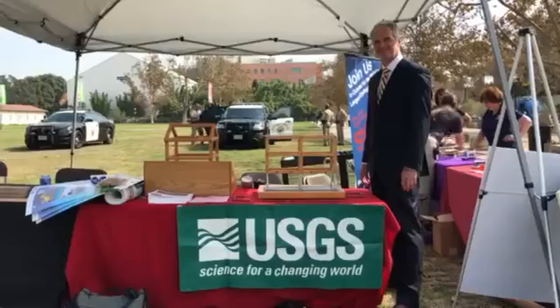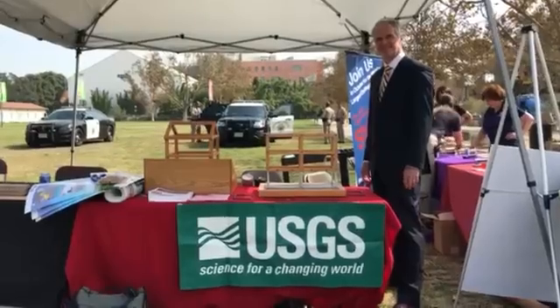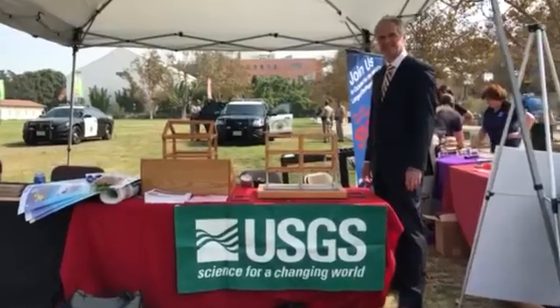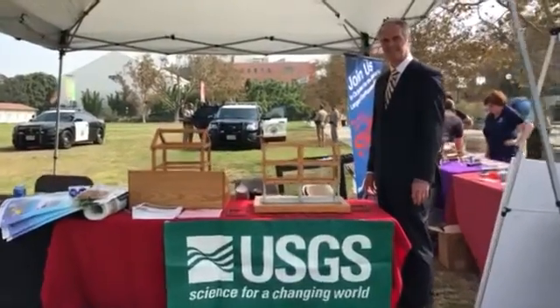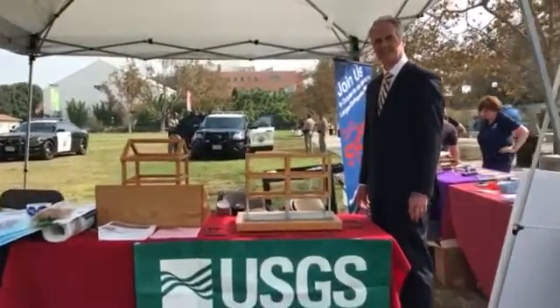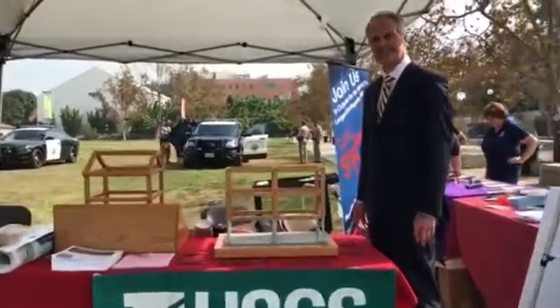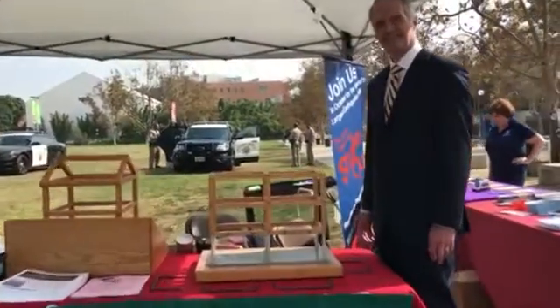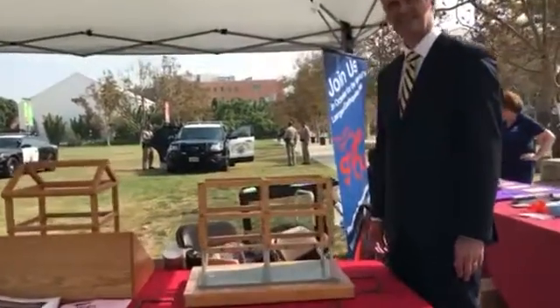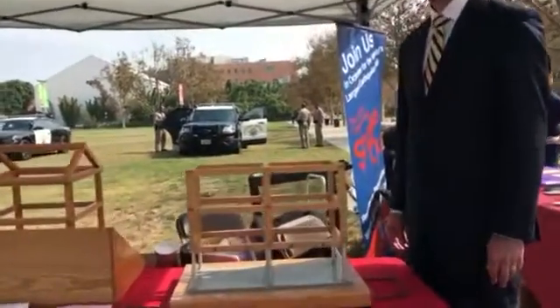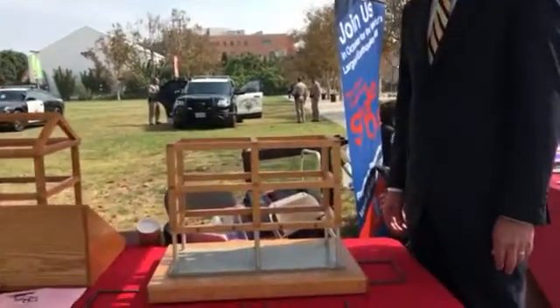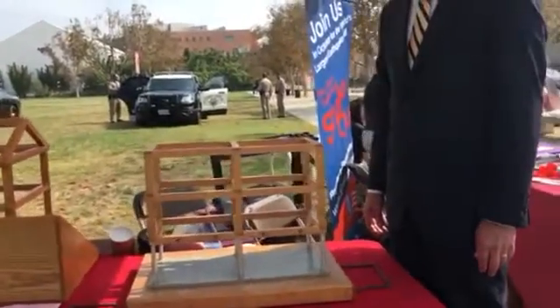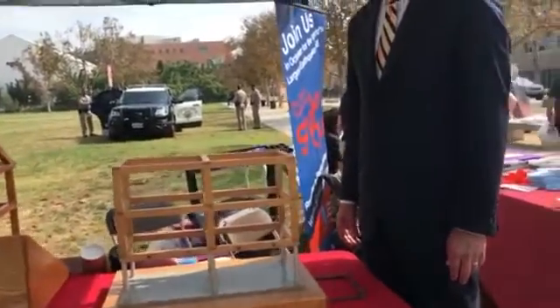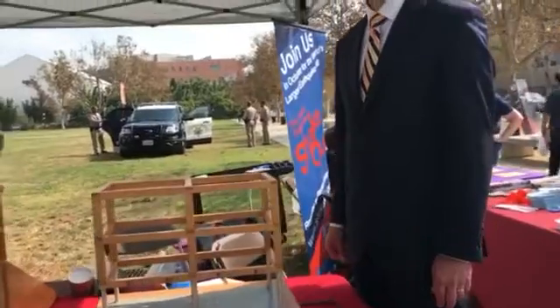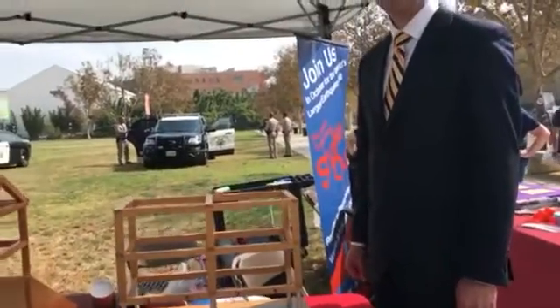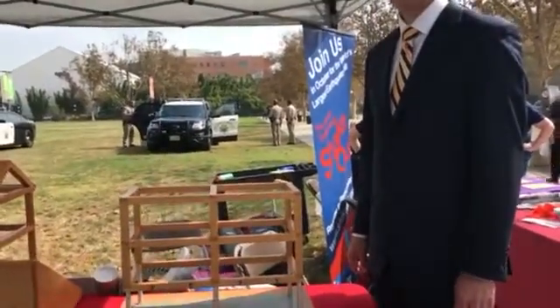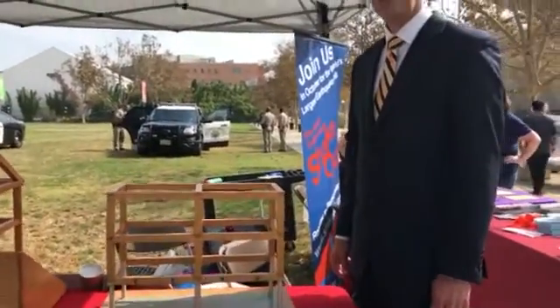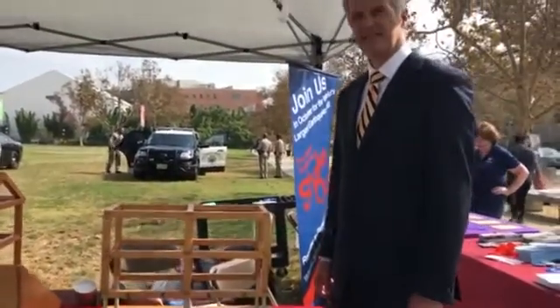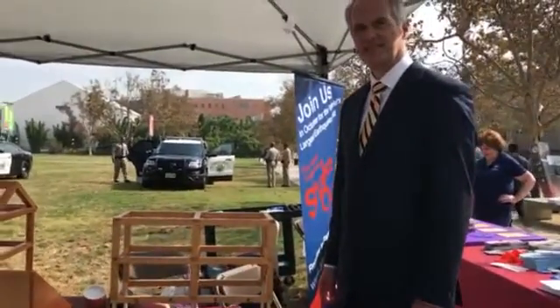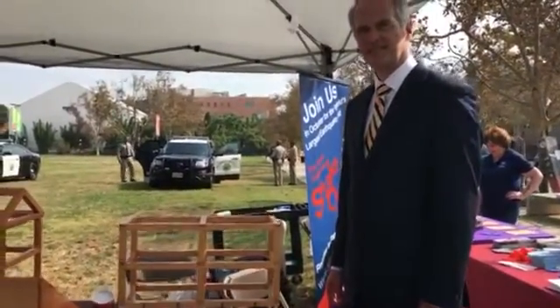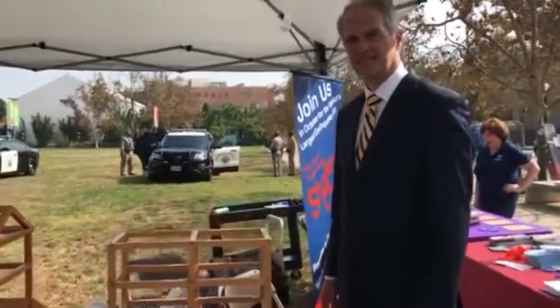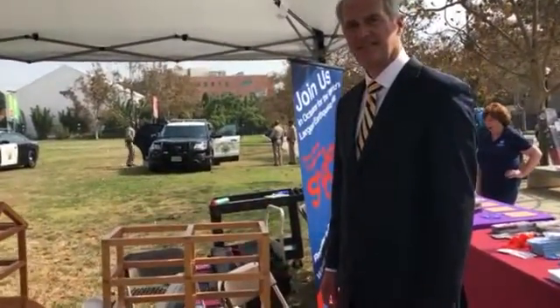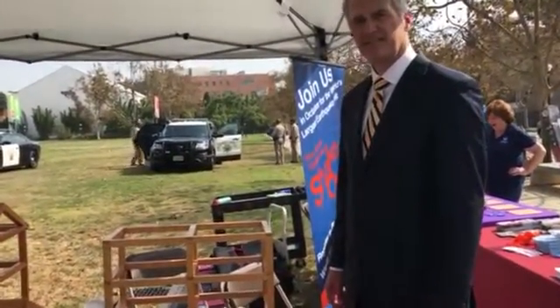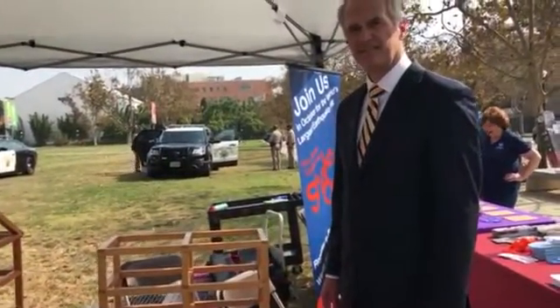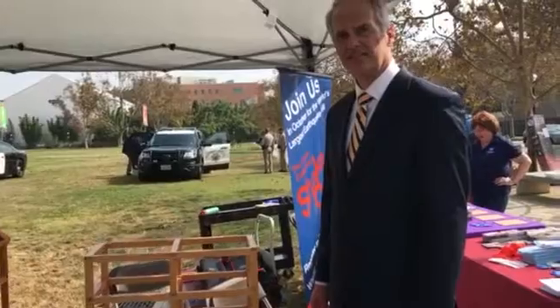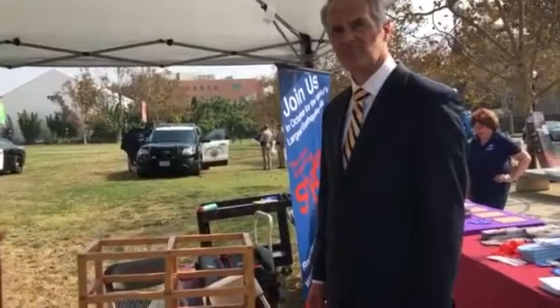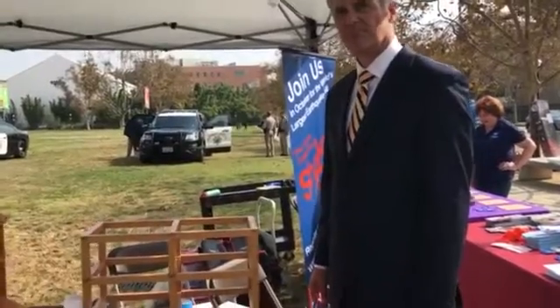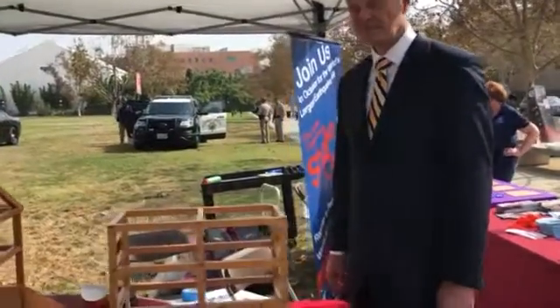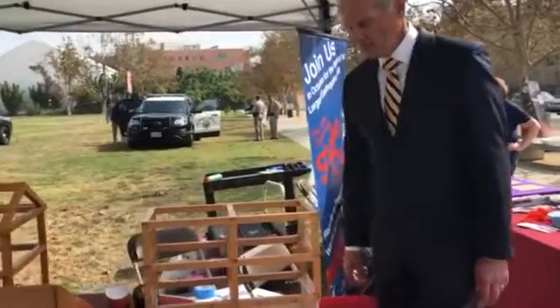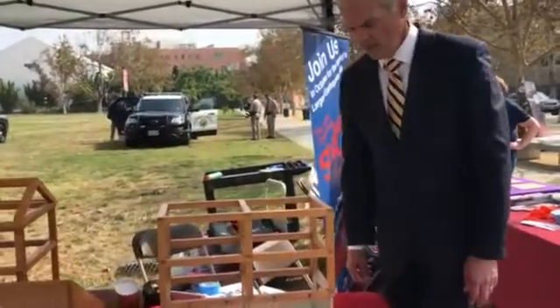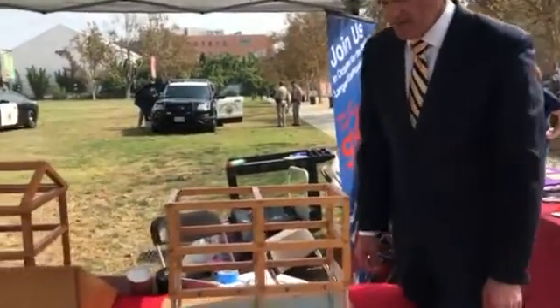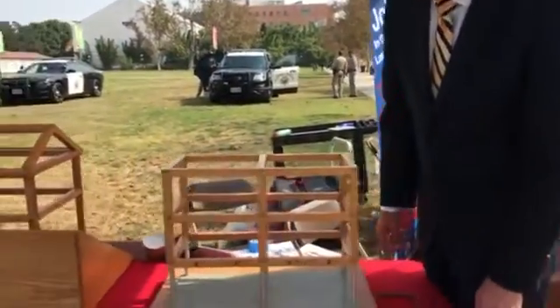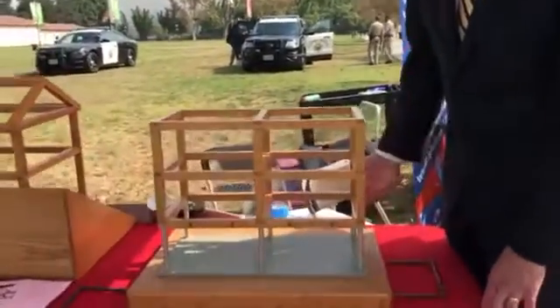We're here with Ken Hudnut with the USGS and he's going to talk to us a little bit about soft story buildings and why there is an issue with soft story buildings. Can you explain what this is?